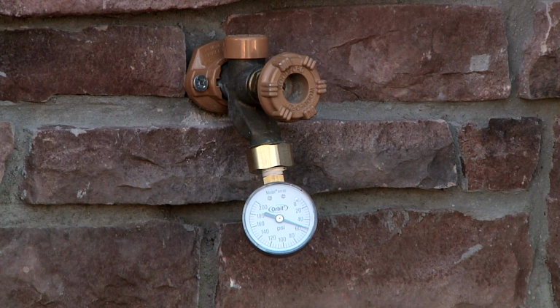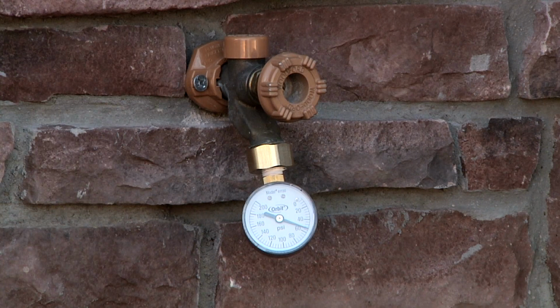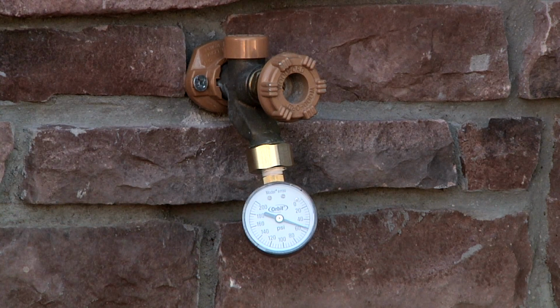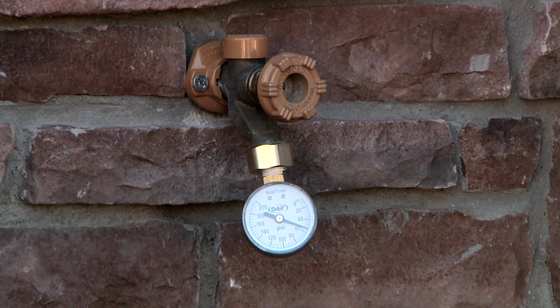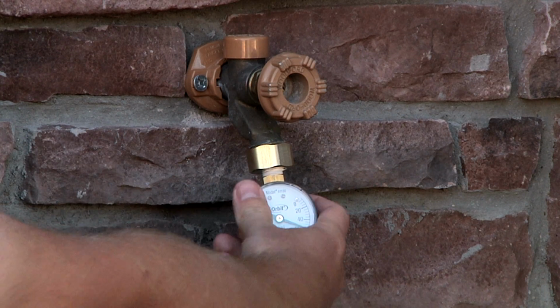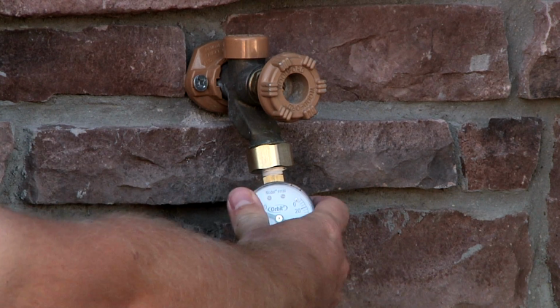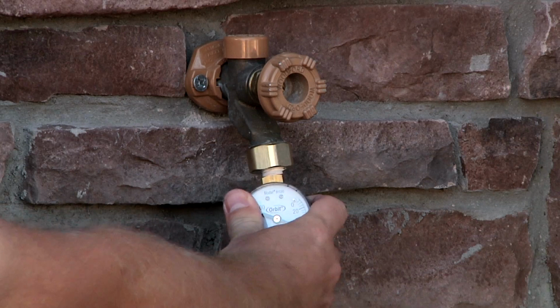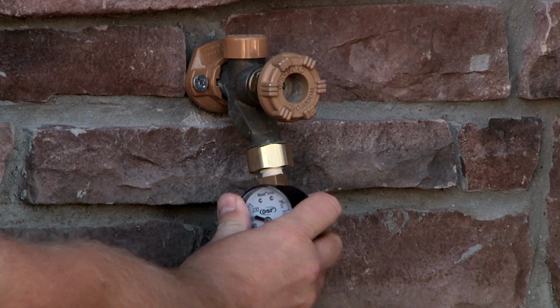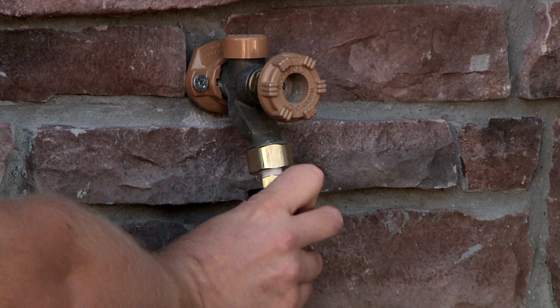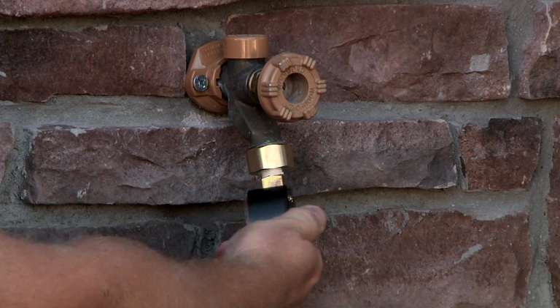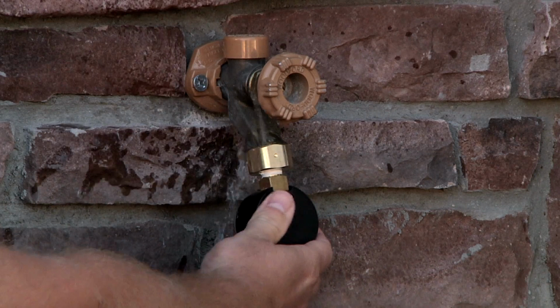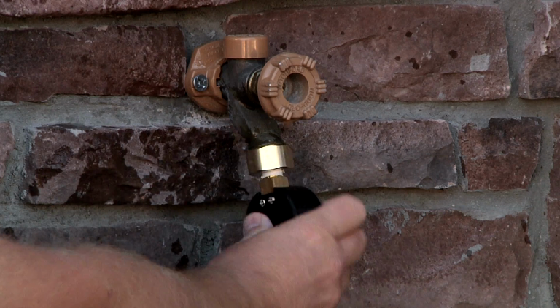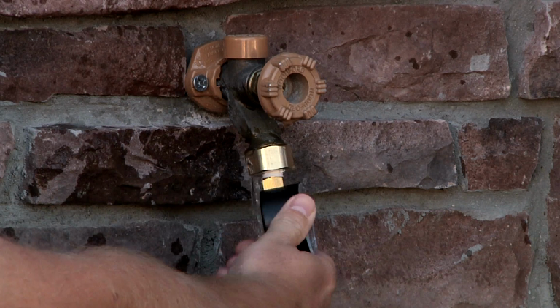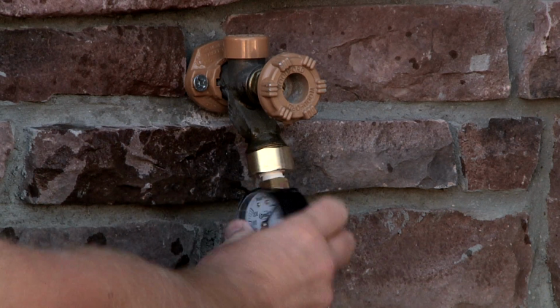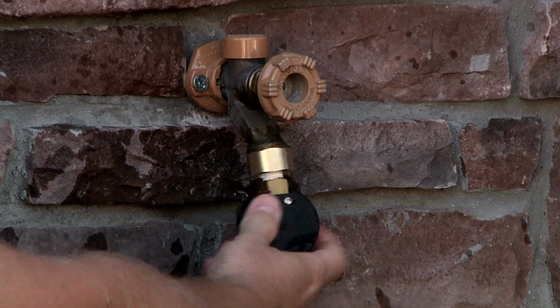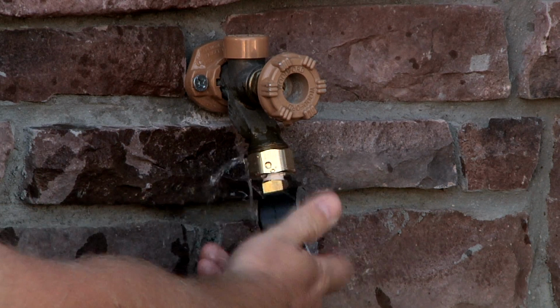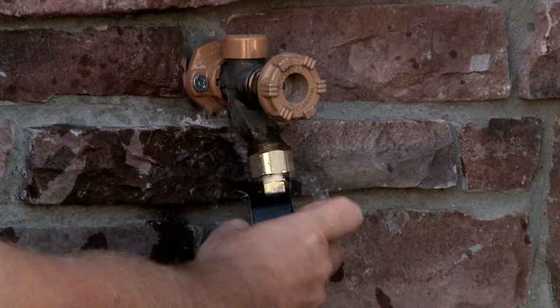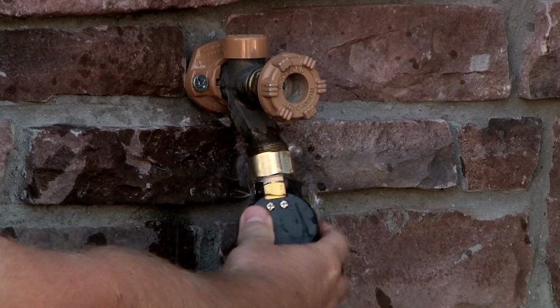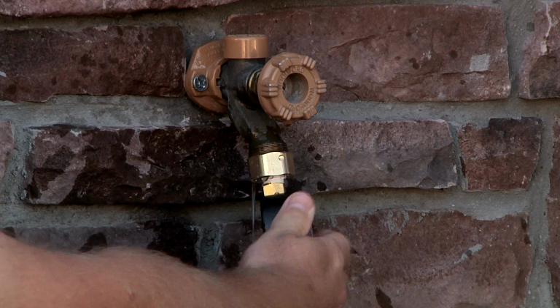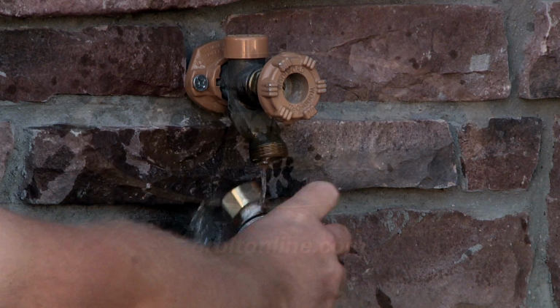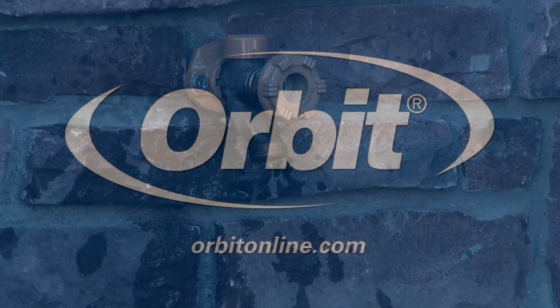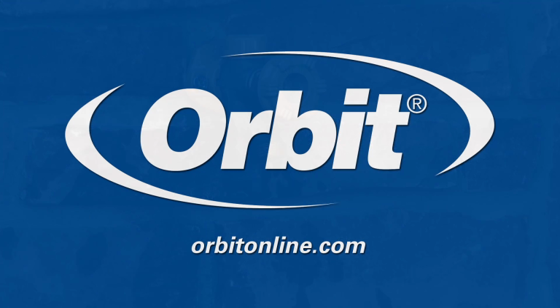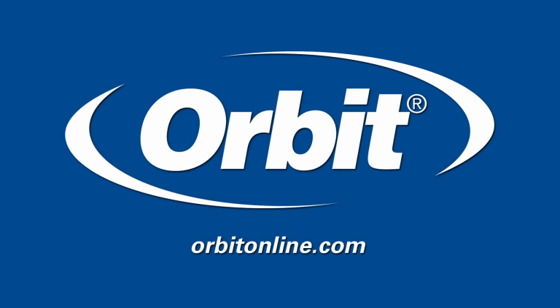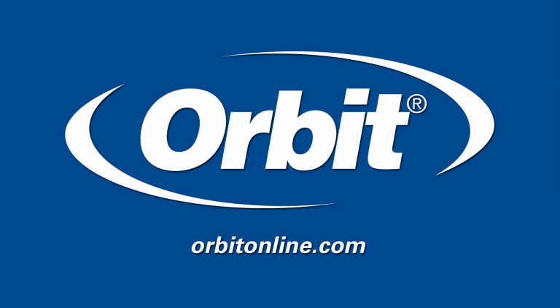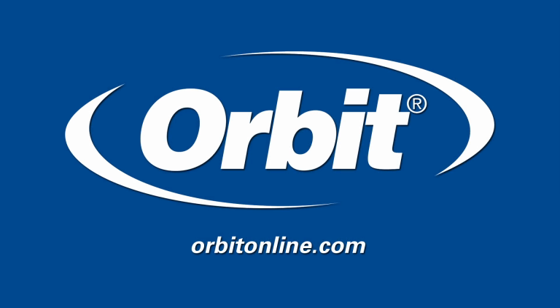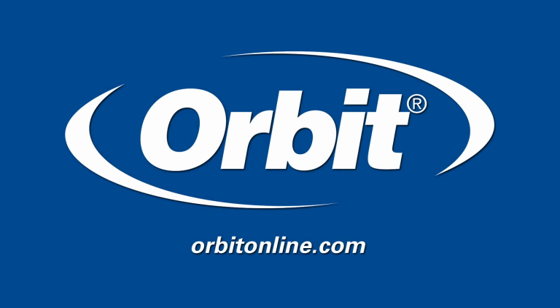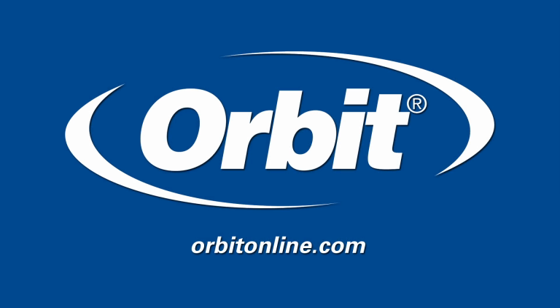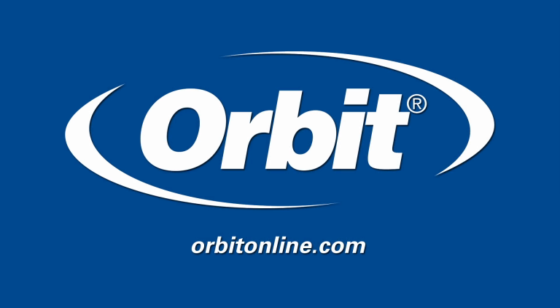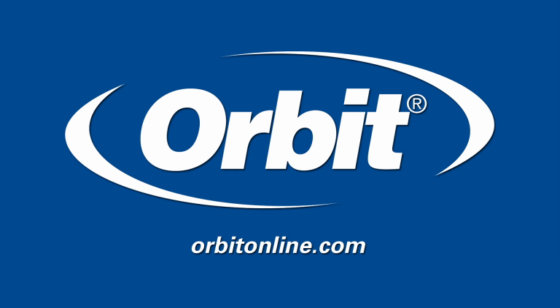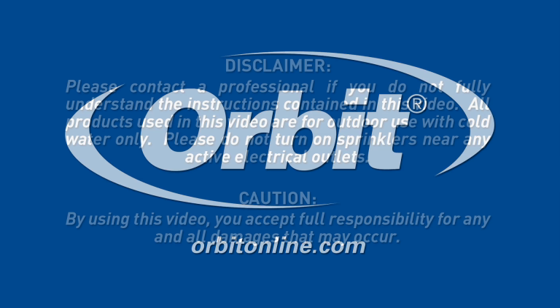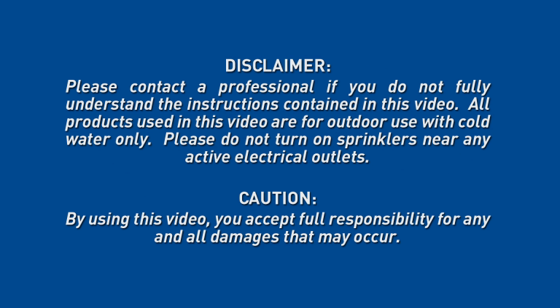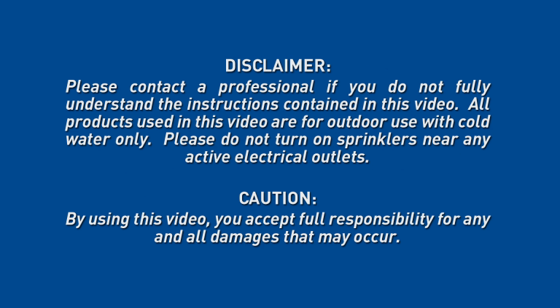After you've got that, go ahead and remove the pressure gauge, and you will get some water. For more information and how-to videos, visit us at orbitonline.com.